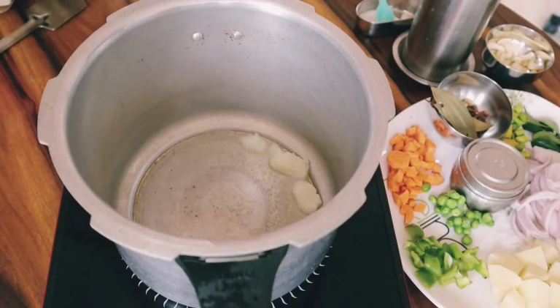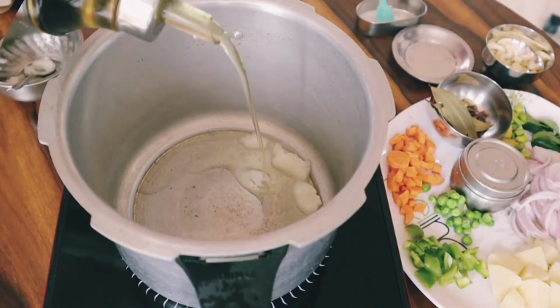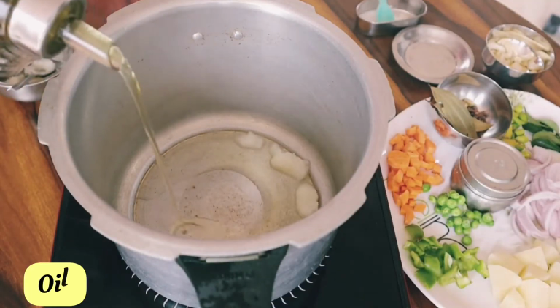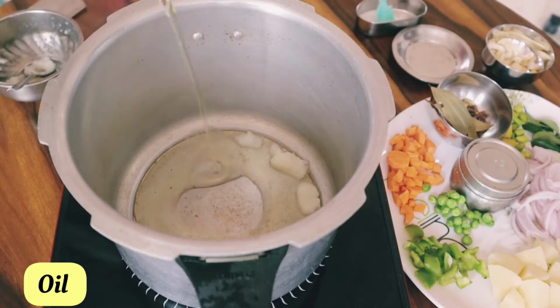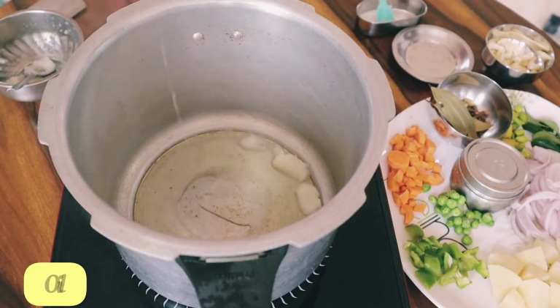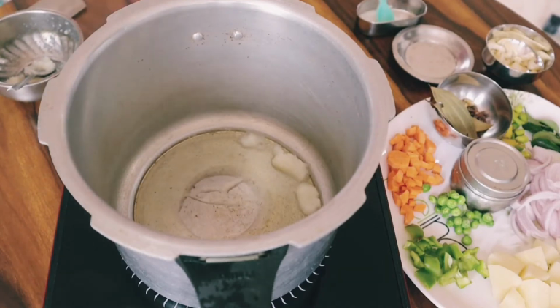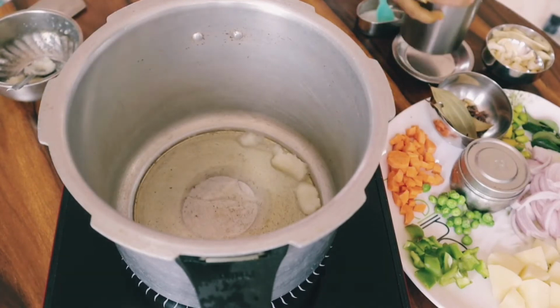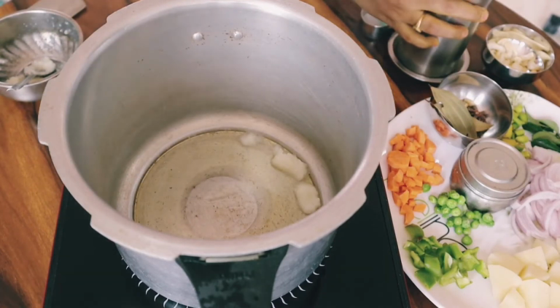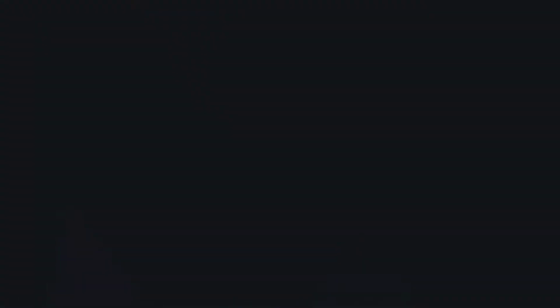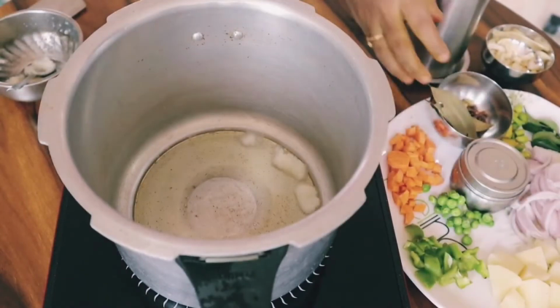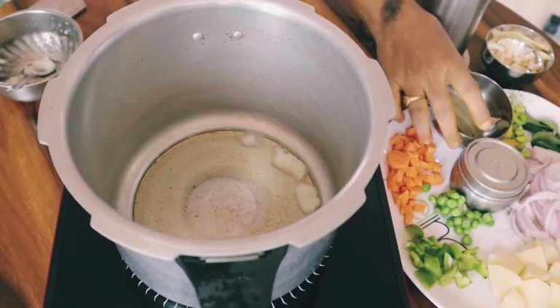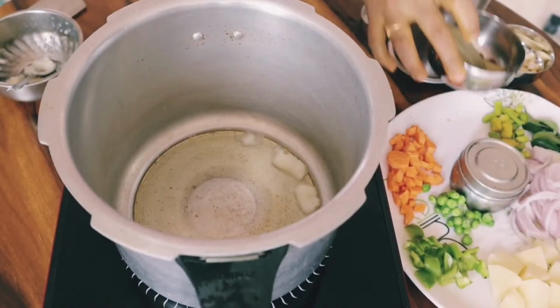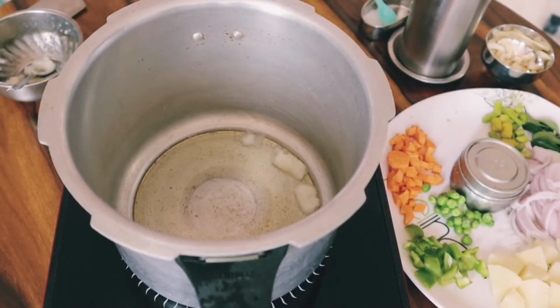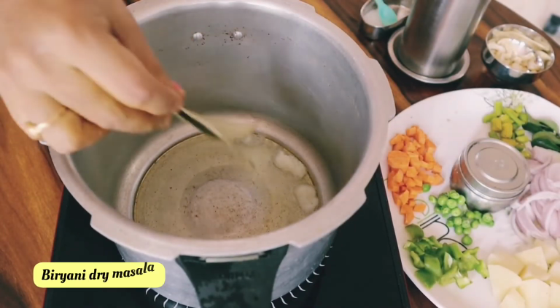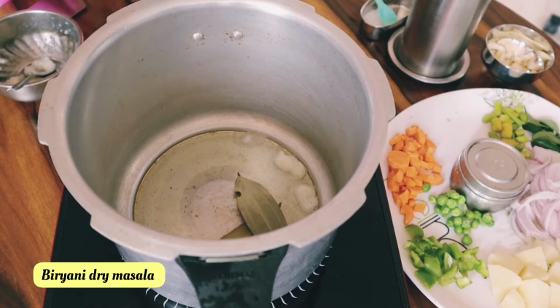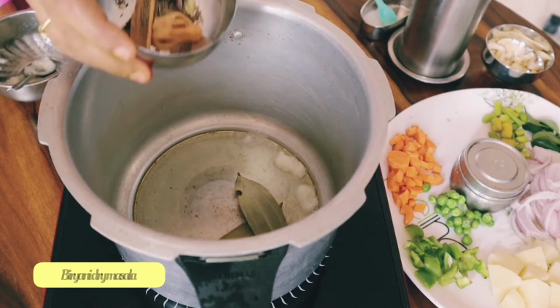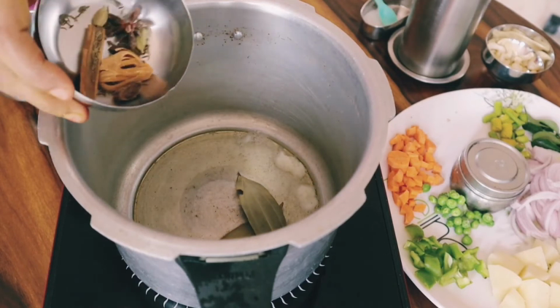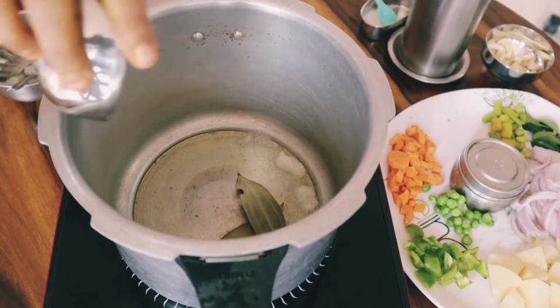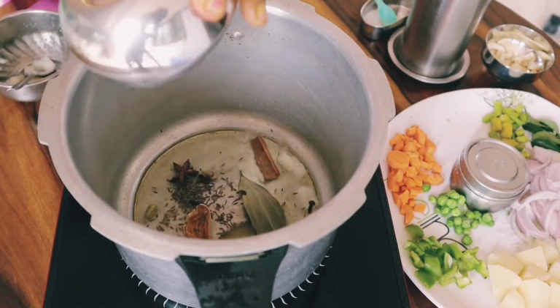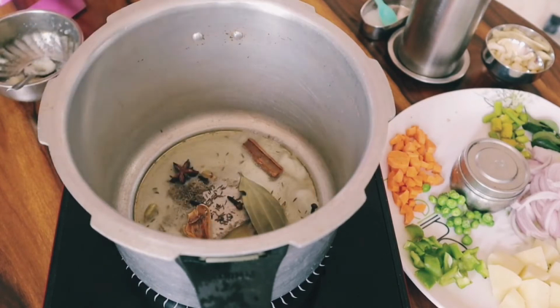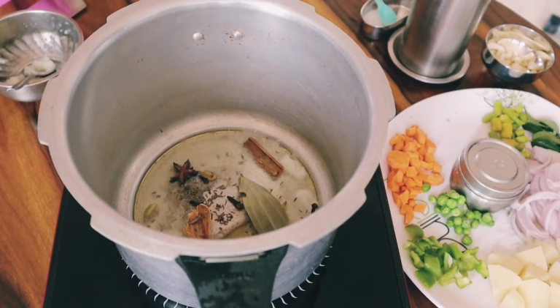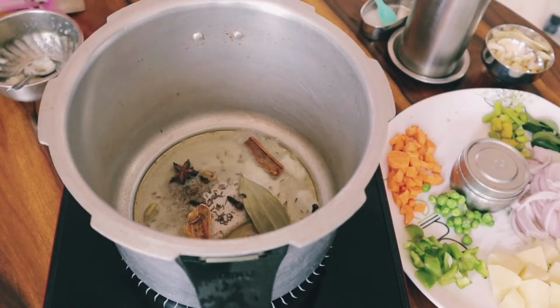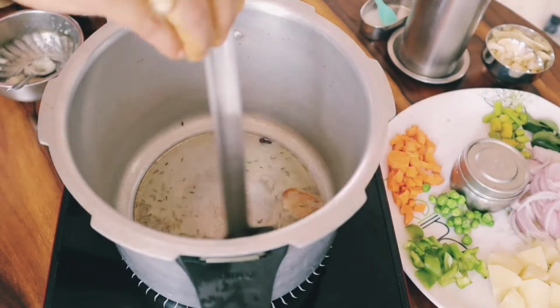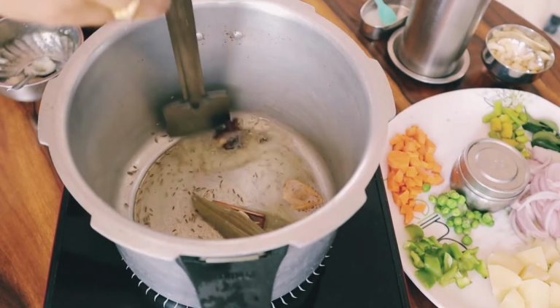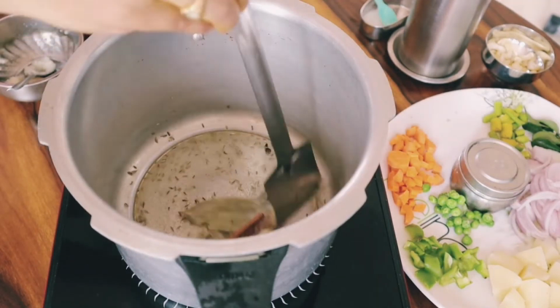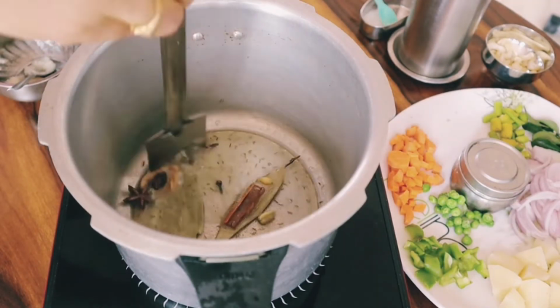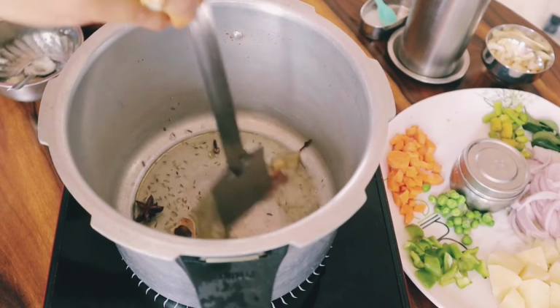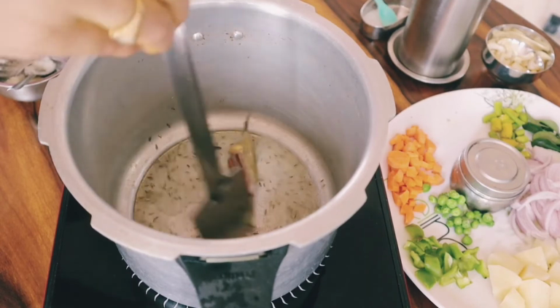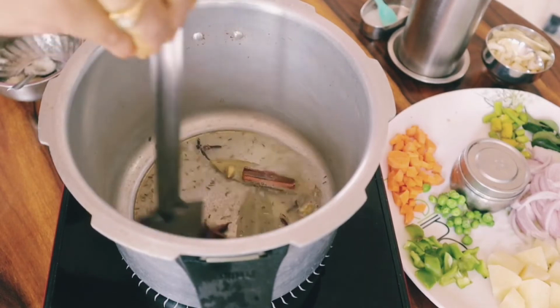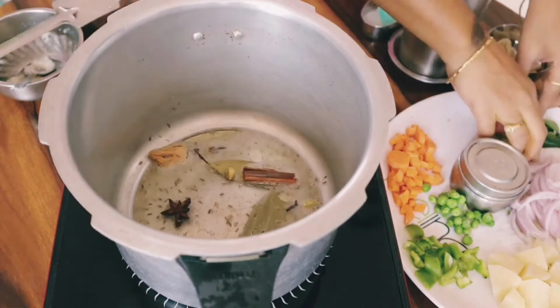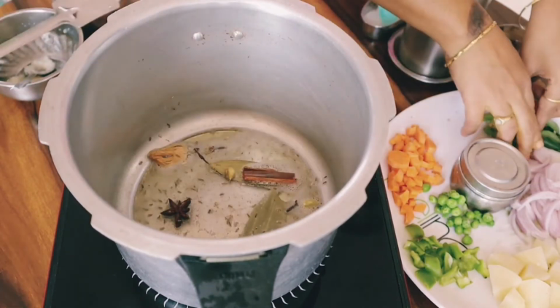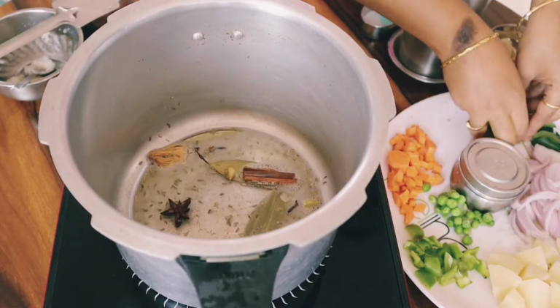In the cooker, put half oil in the cooker. You can put it in the oil, then add it to the sauce. I will sauté for 2 minutes.